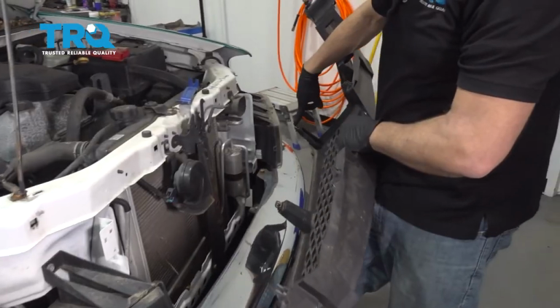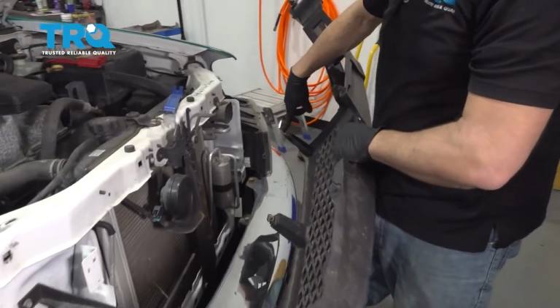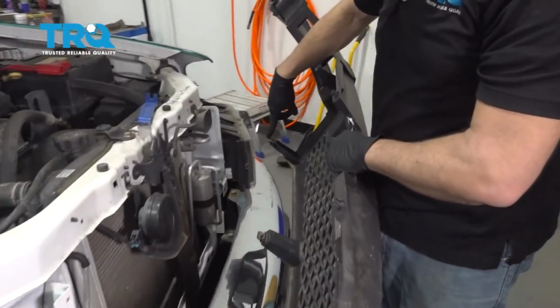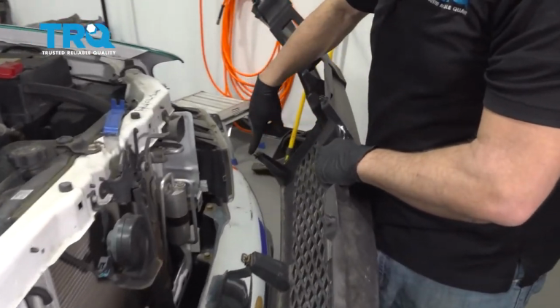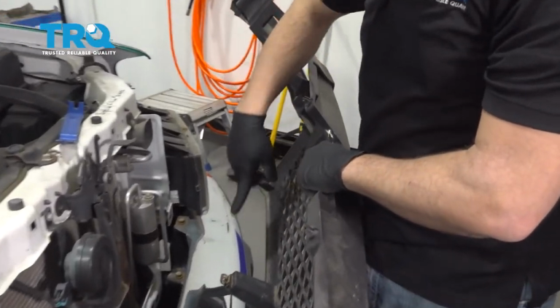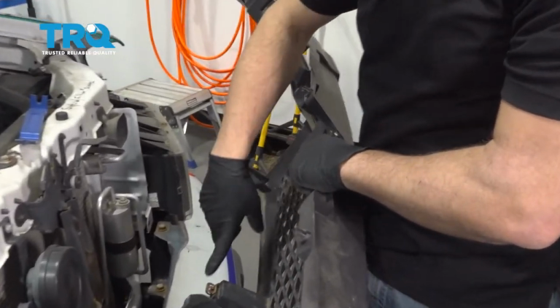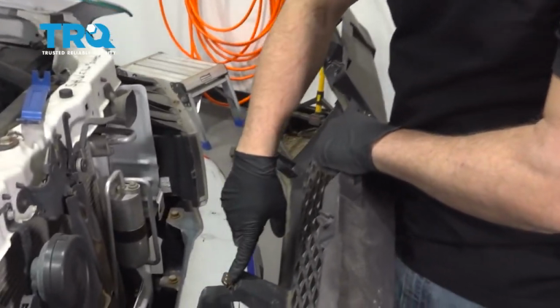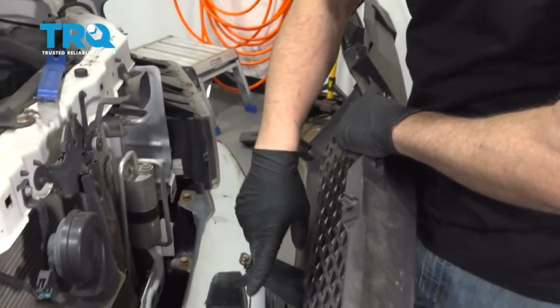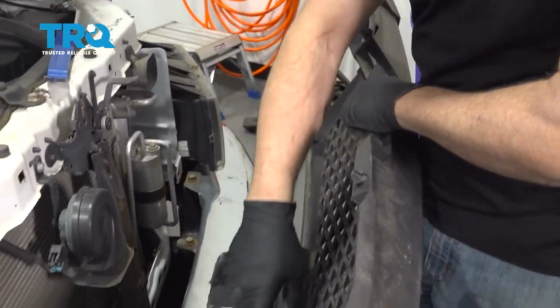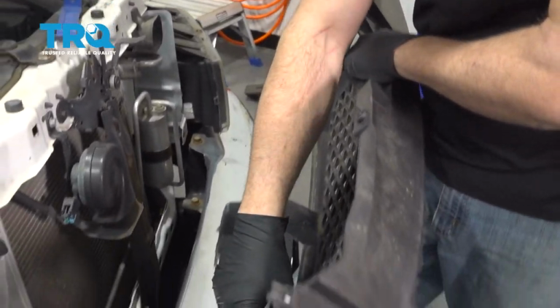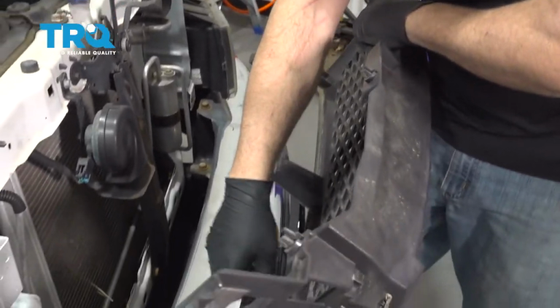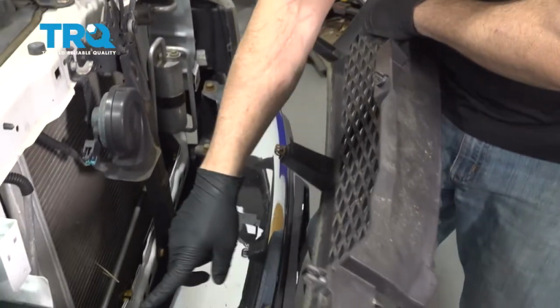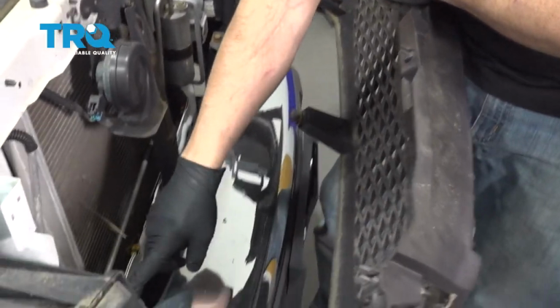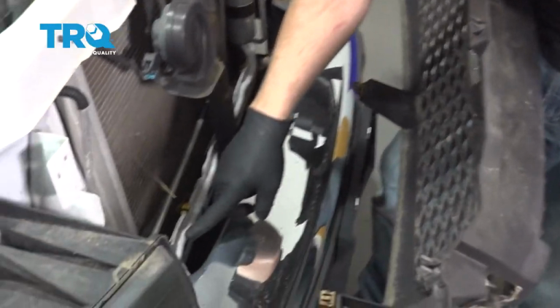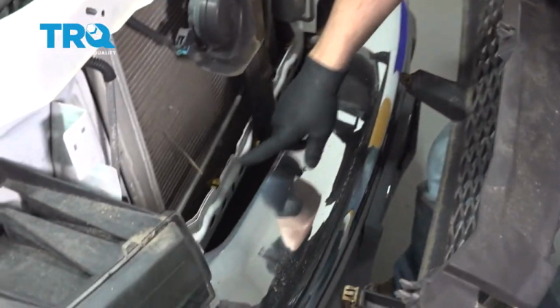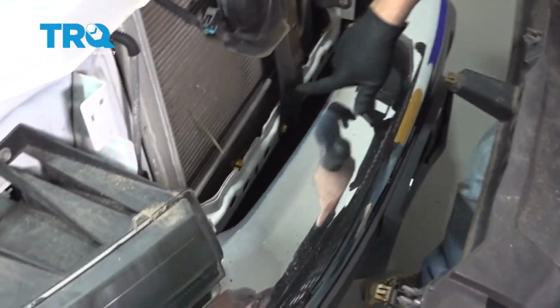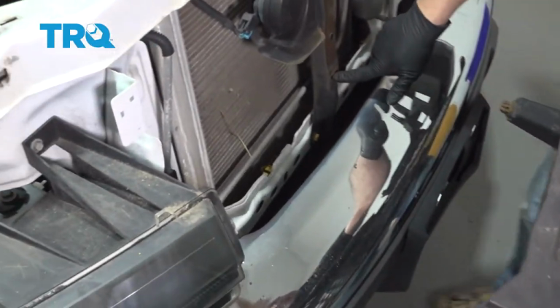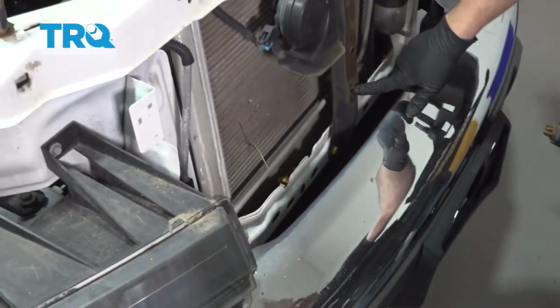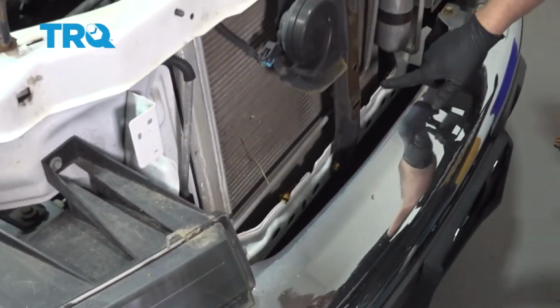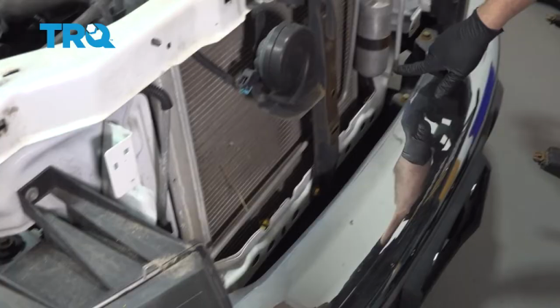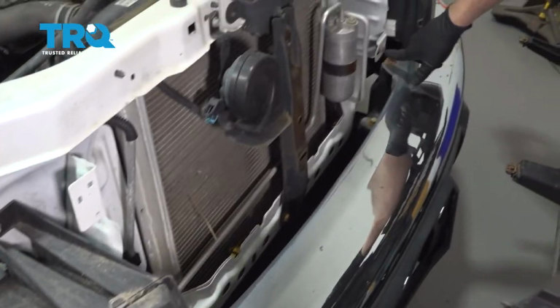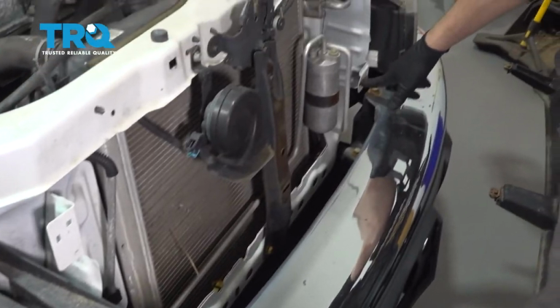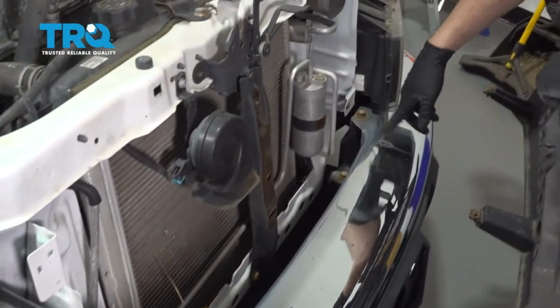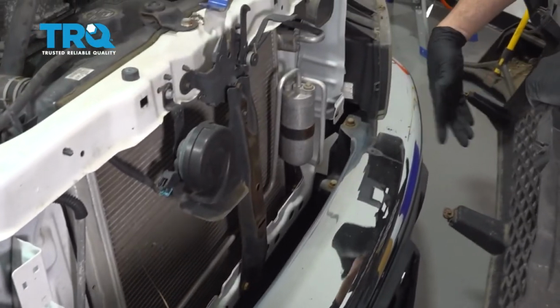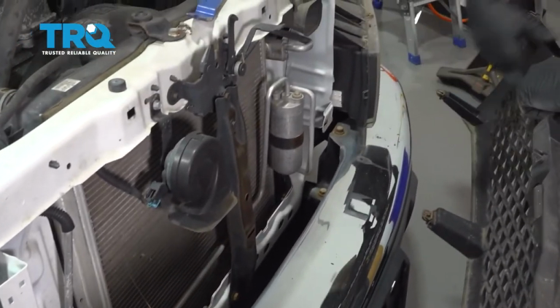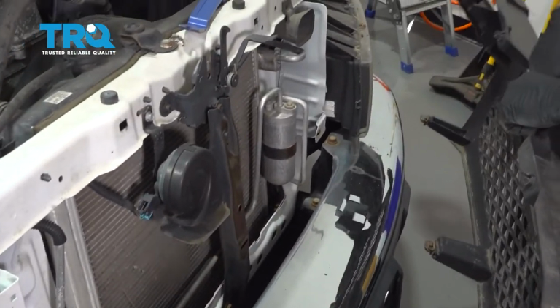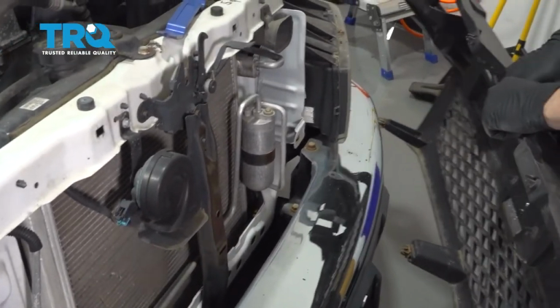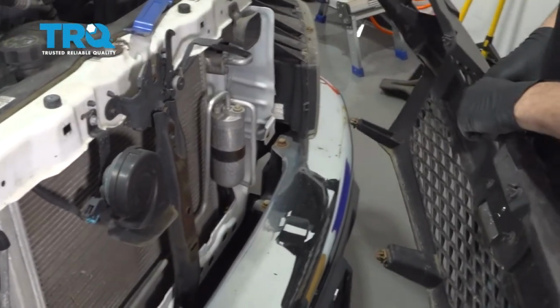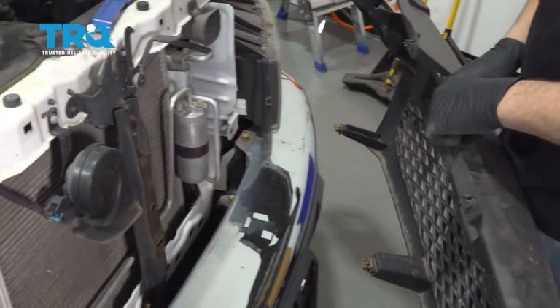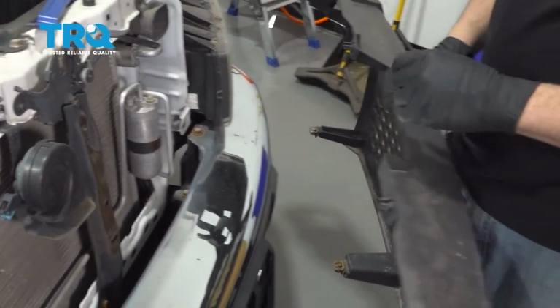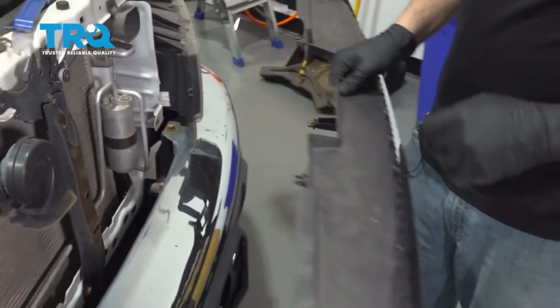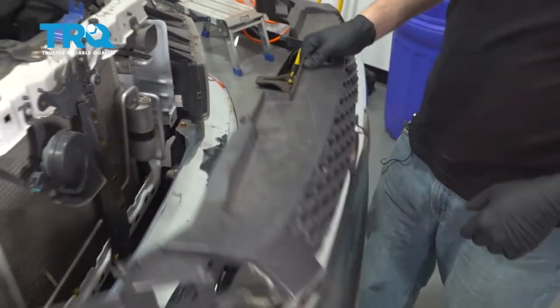There are three metal tabs that go into the body itself, so you can go ahead and pull the grille from that. Go ahead and set this aside.